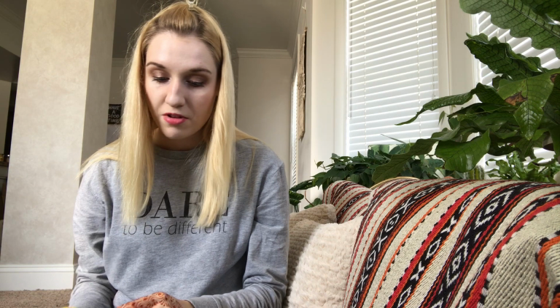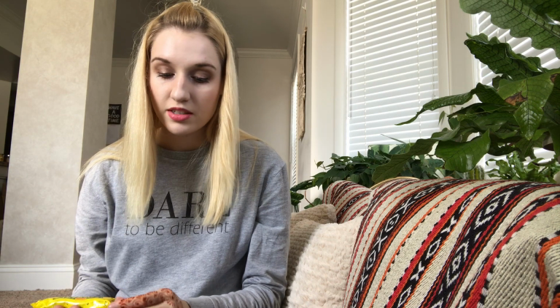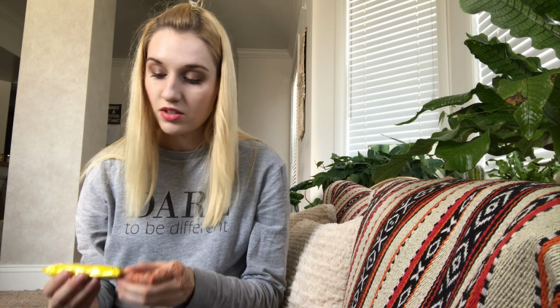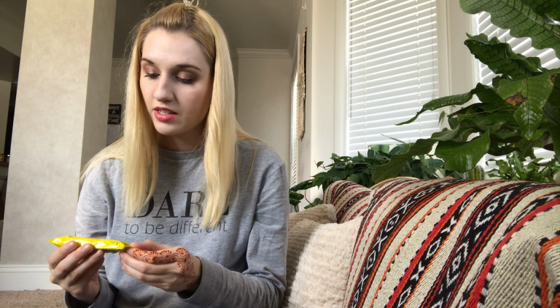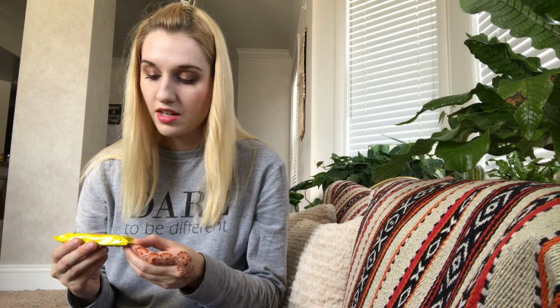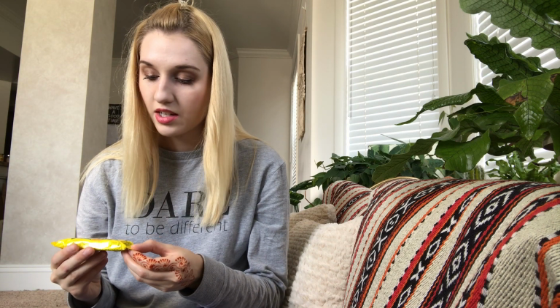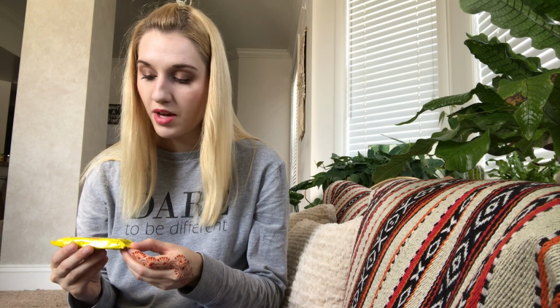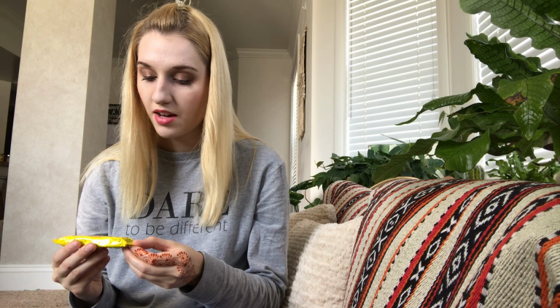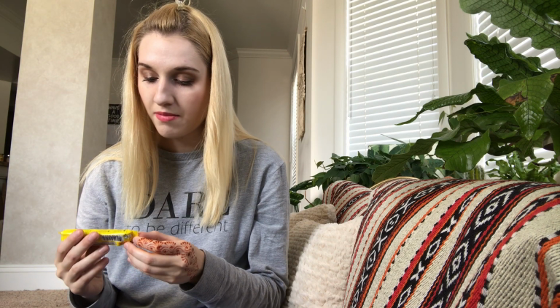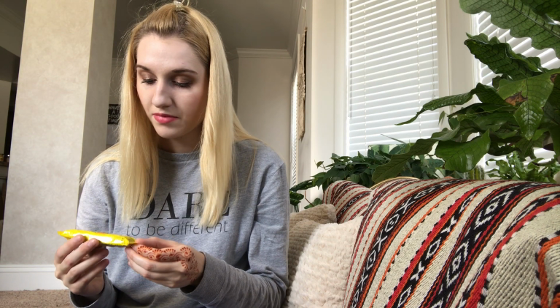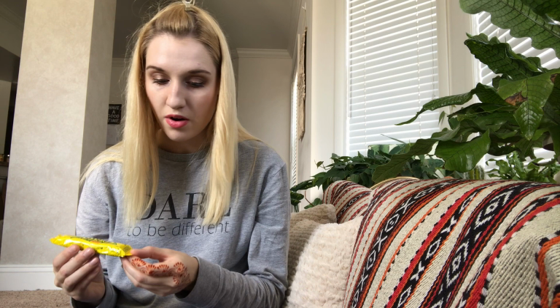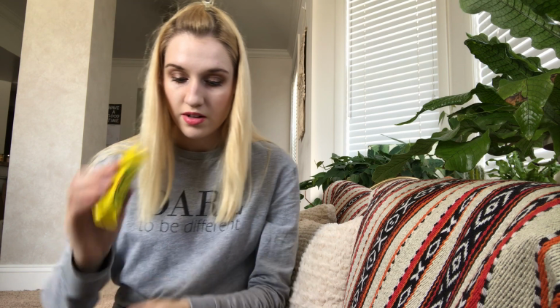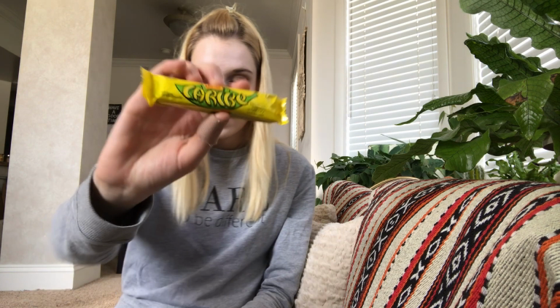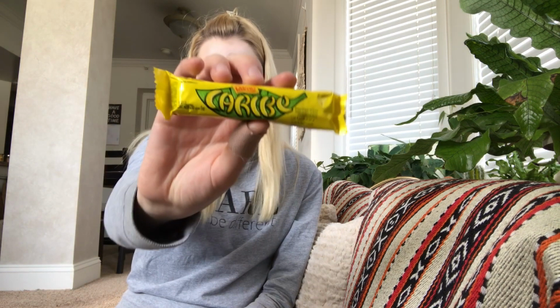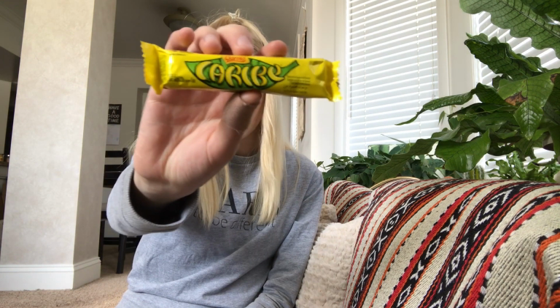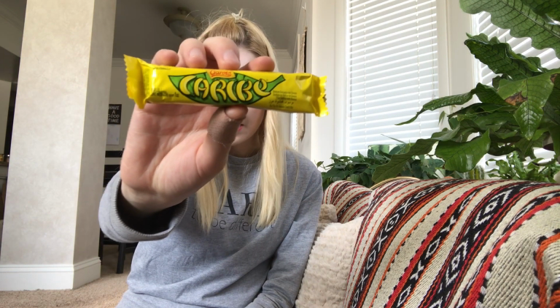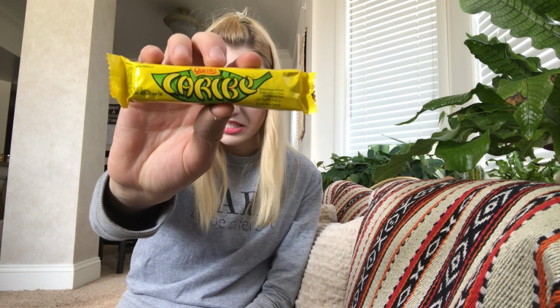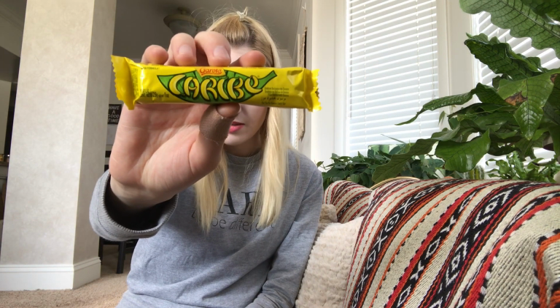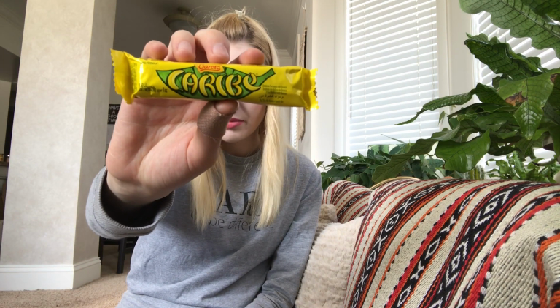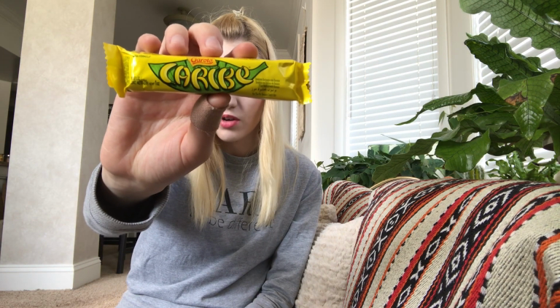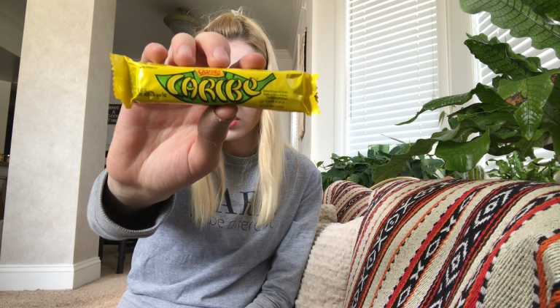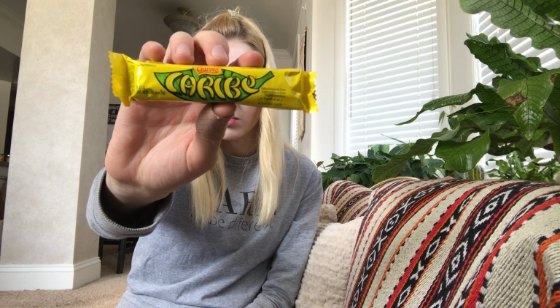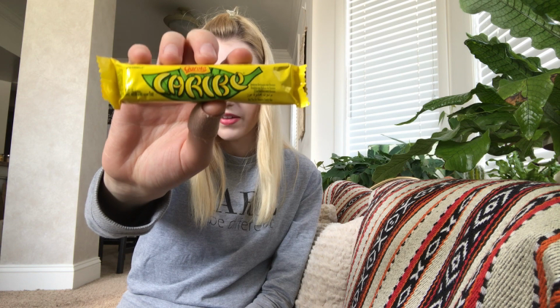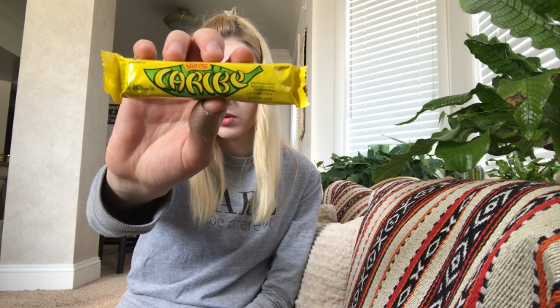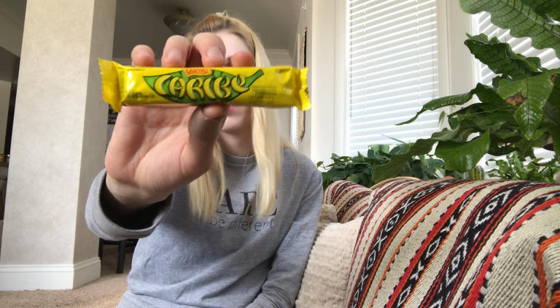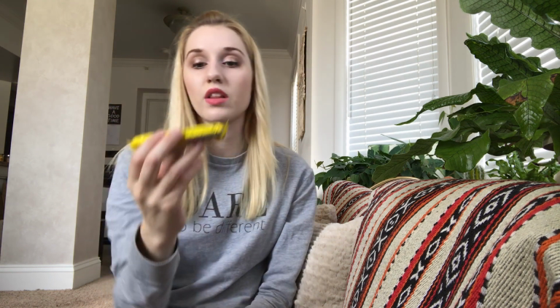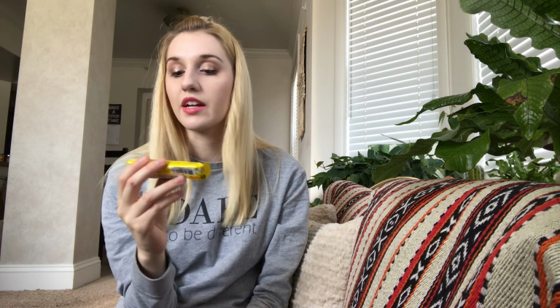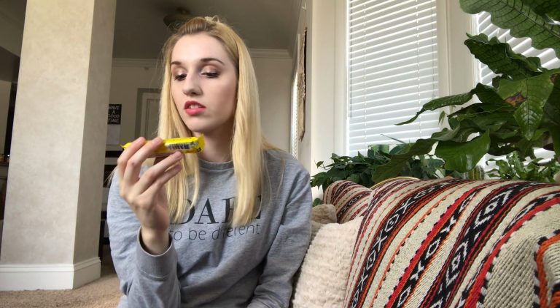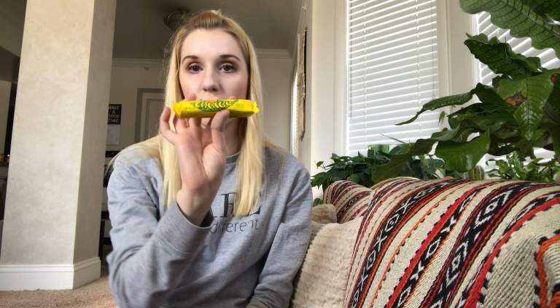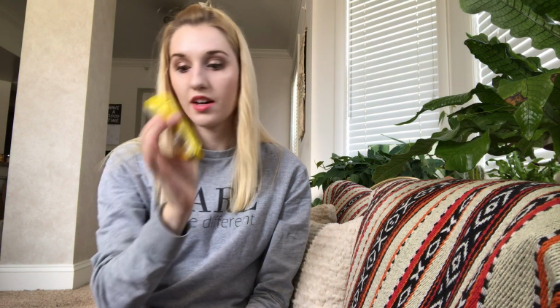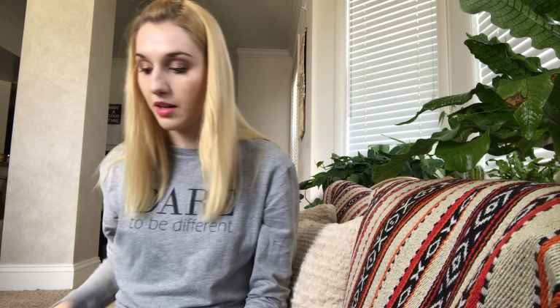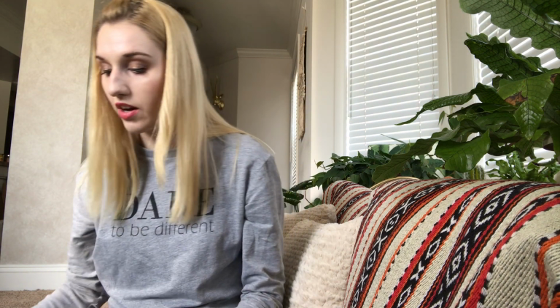Then from Garato, it is the Caribe bar, which retails for $0.80. It says: 'This amazing combination of Garato milk and chocolate with banana filling — typical tropical flavor.' Ooh, I love banana and chocolate, so this will be yummy to try.